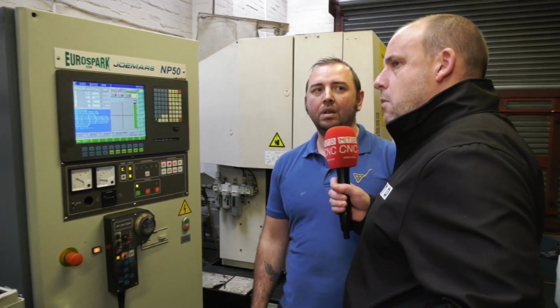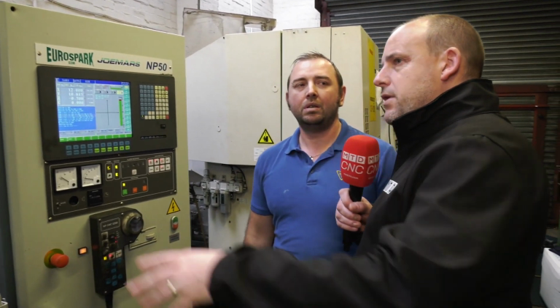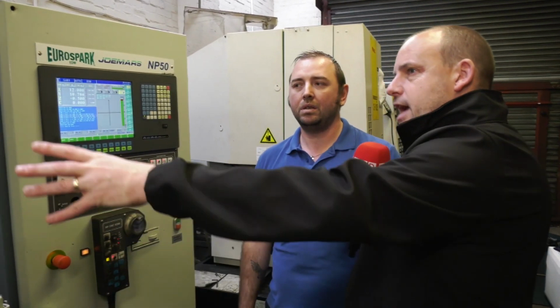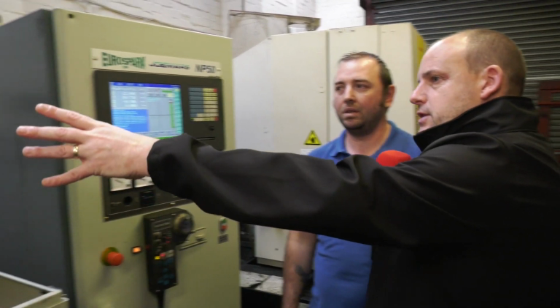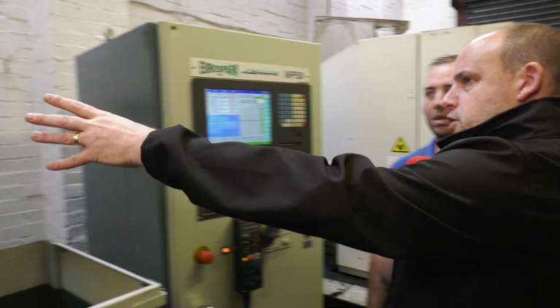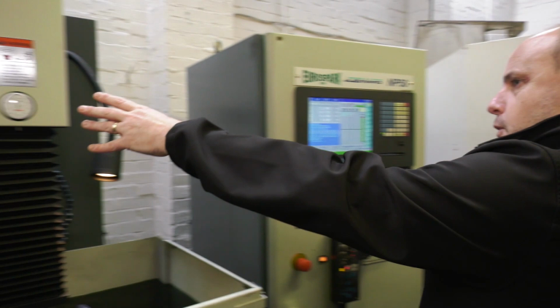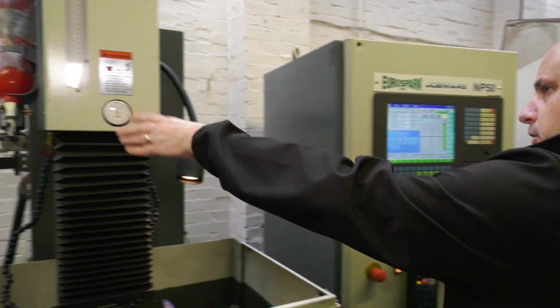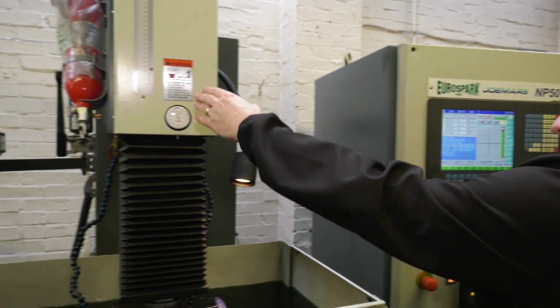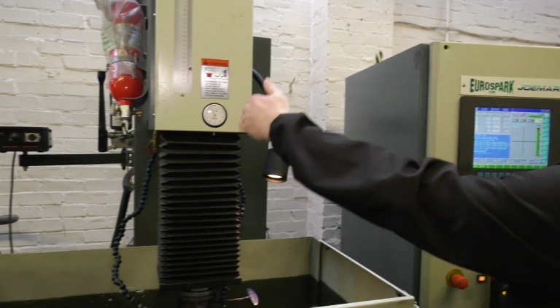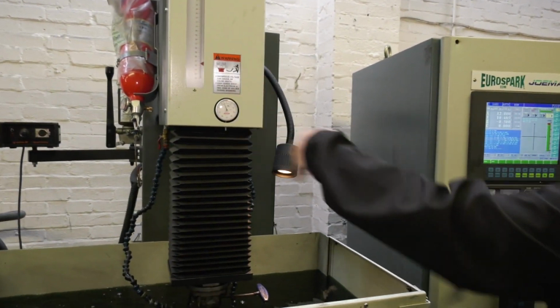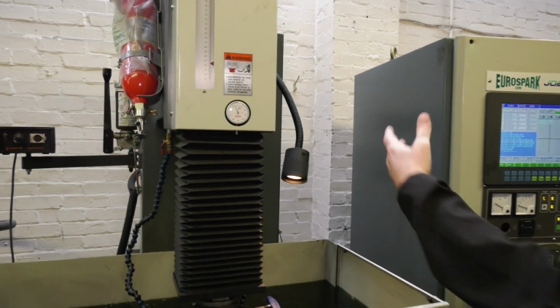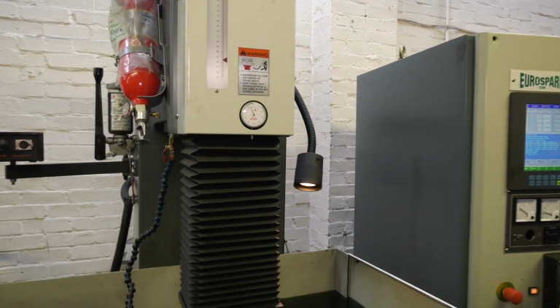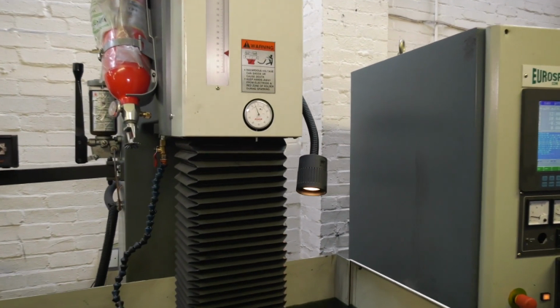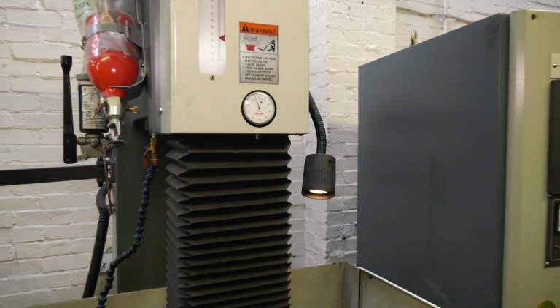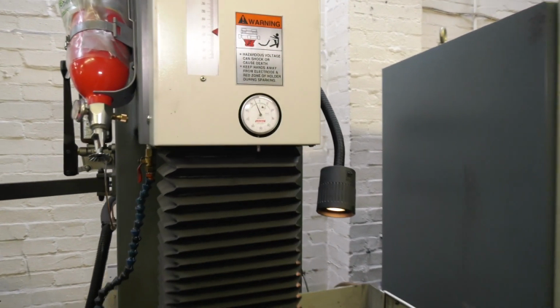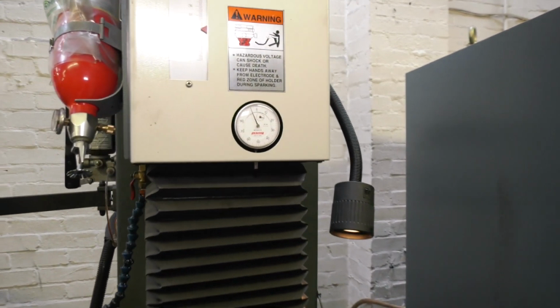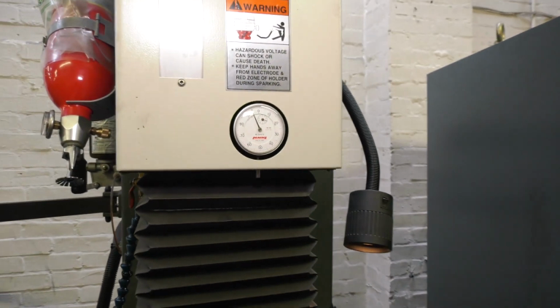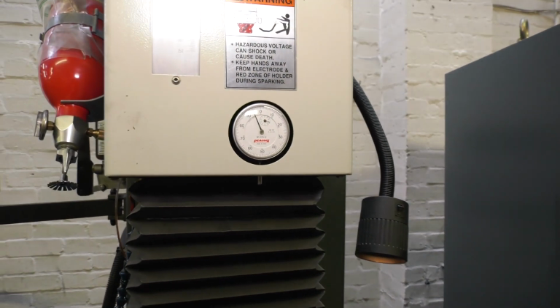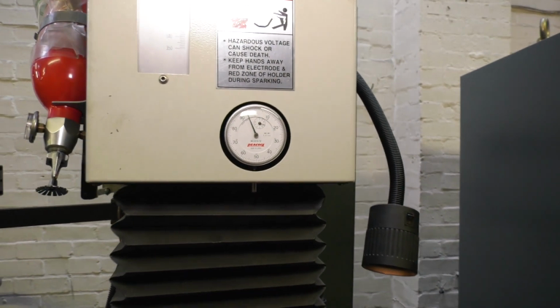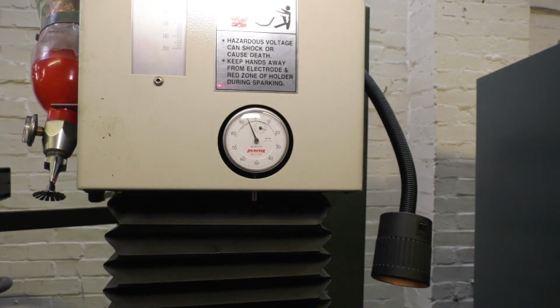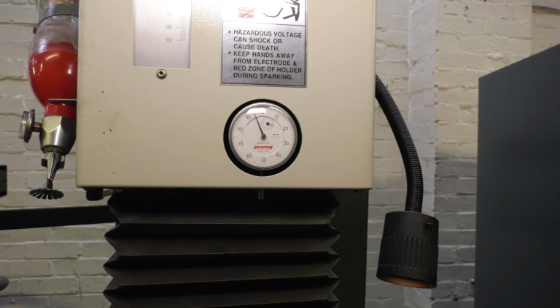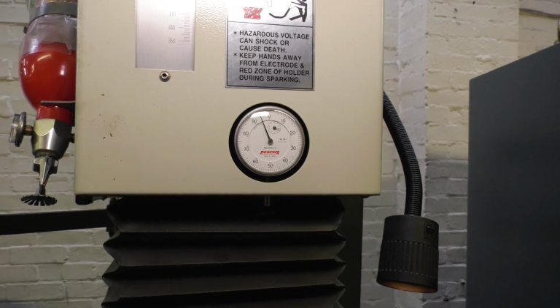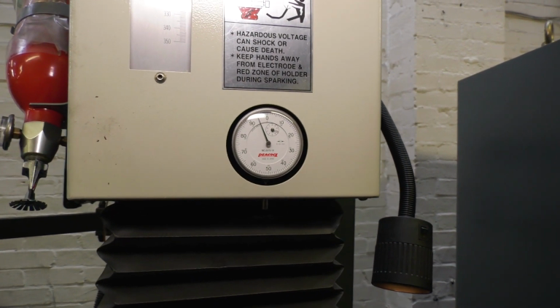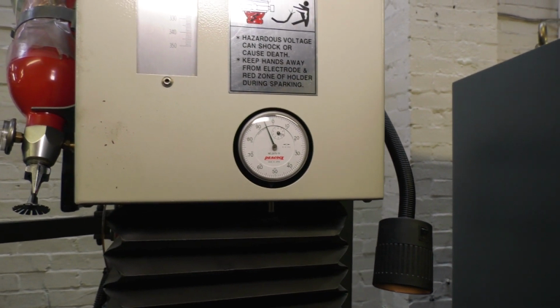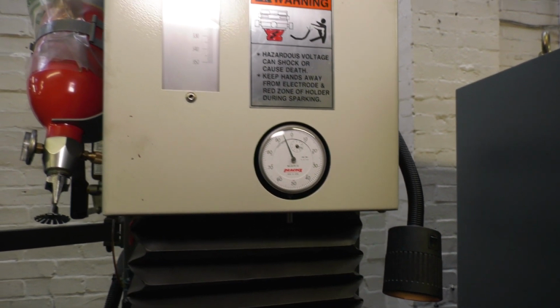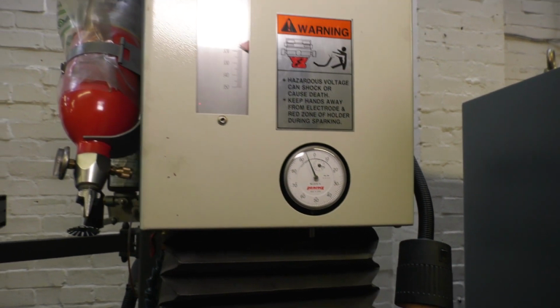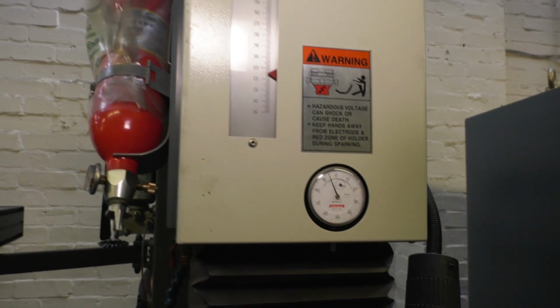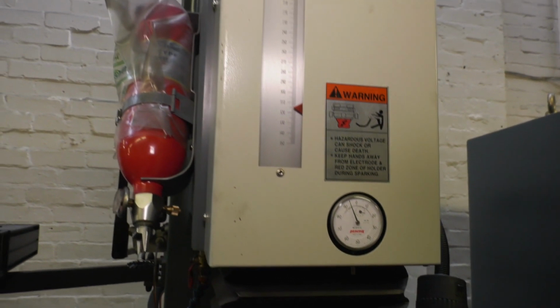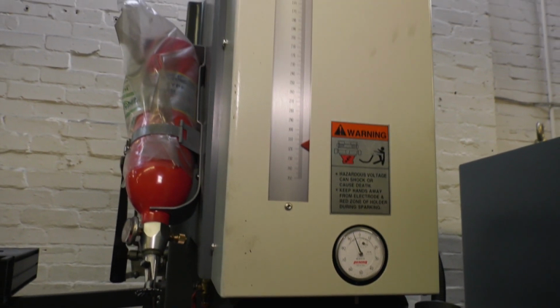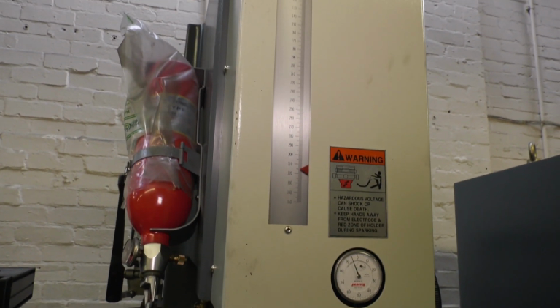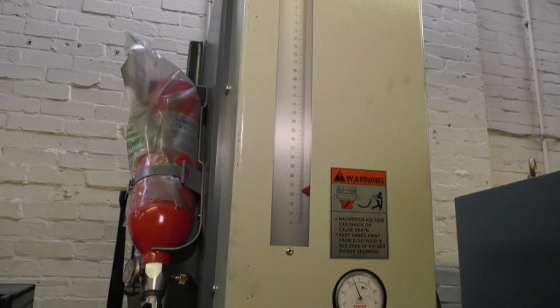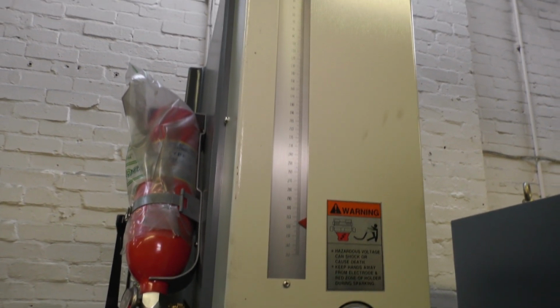And what are these areas of this machine for here — is this just like a height dial testing? Yeah, that's exactly what it is. It's just a height dial gauge to let you know how far down you're cutting and how far you're jumping up on your pulse speed.